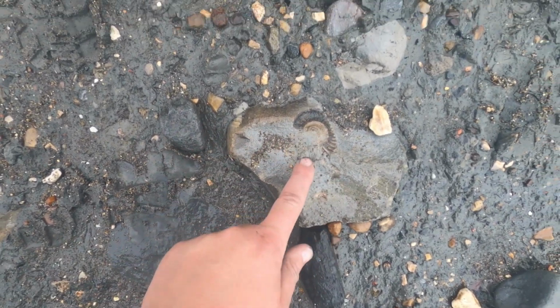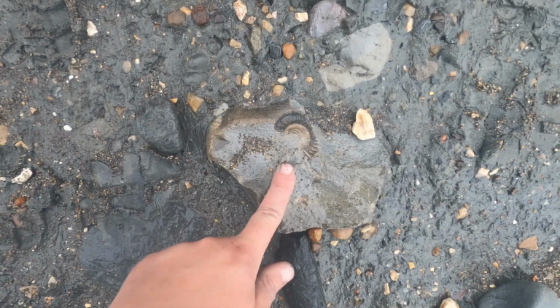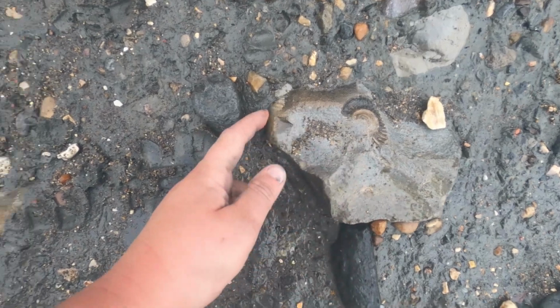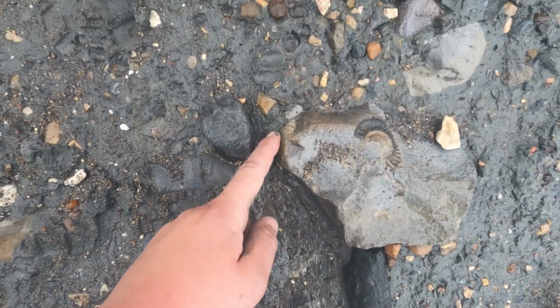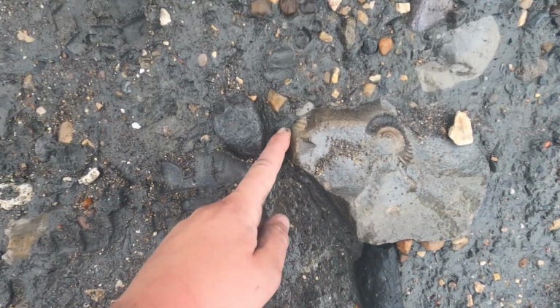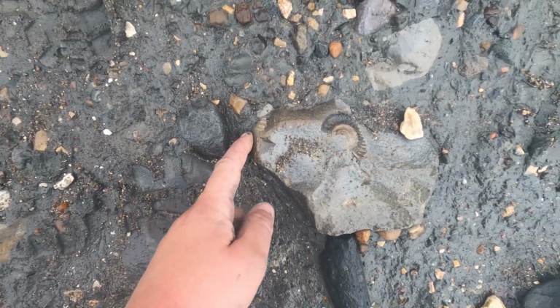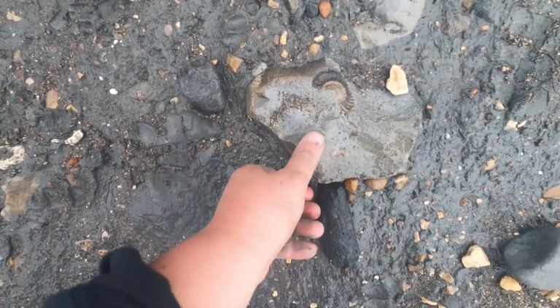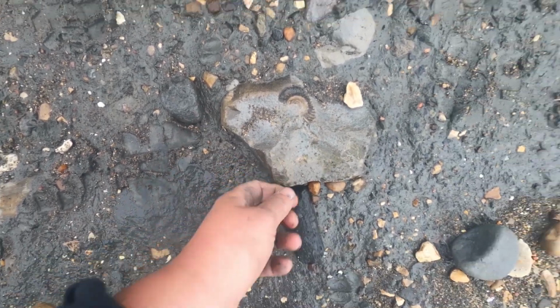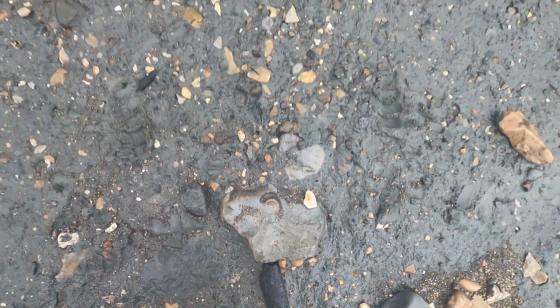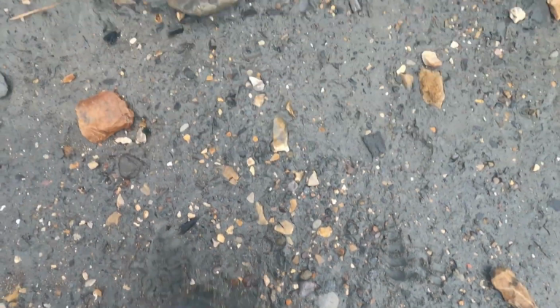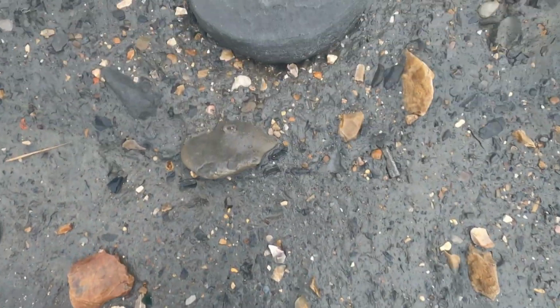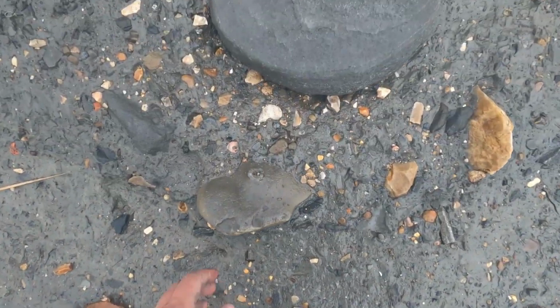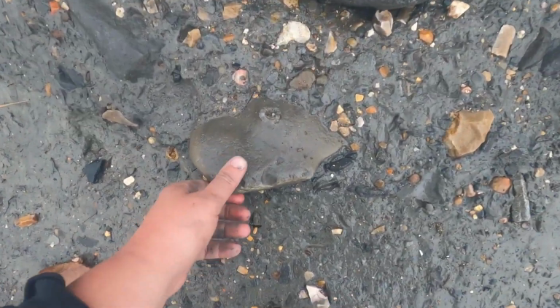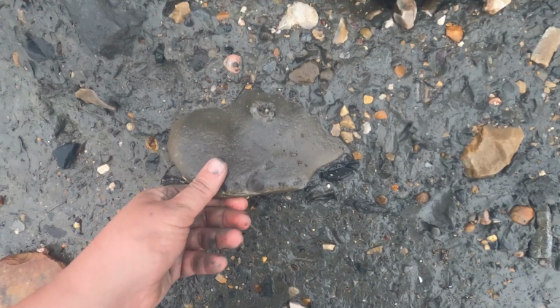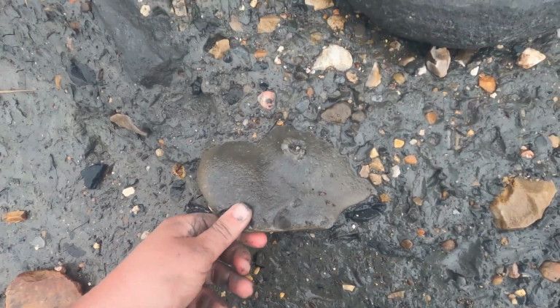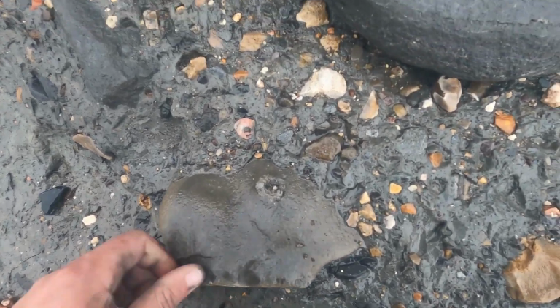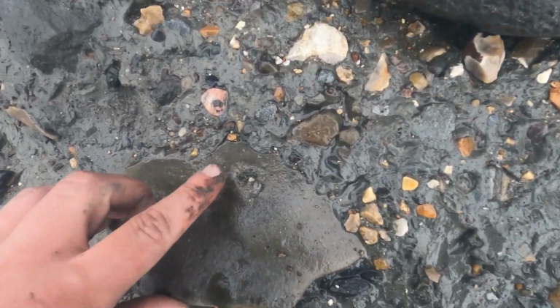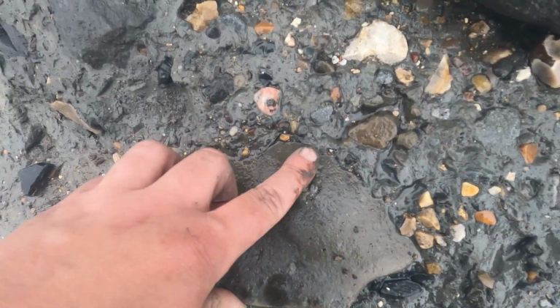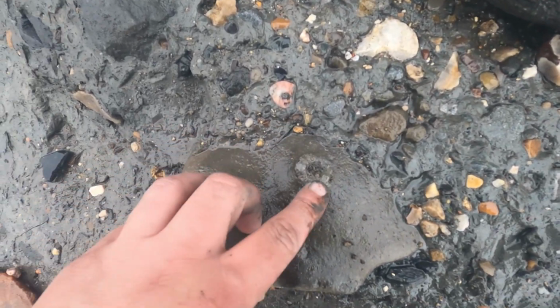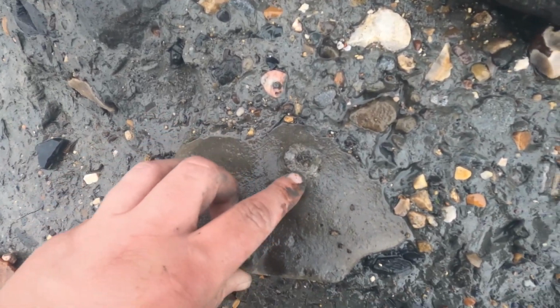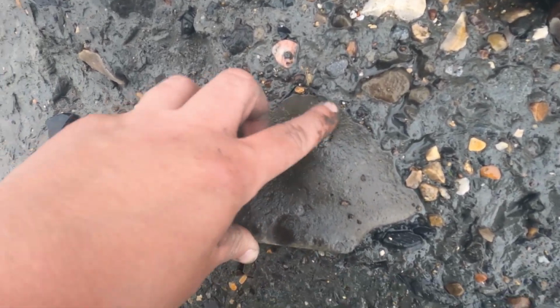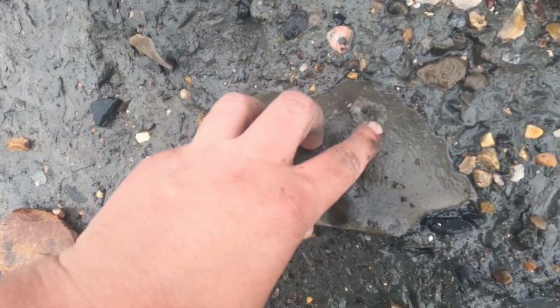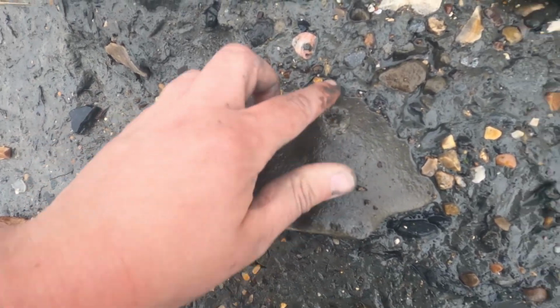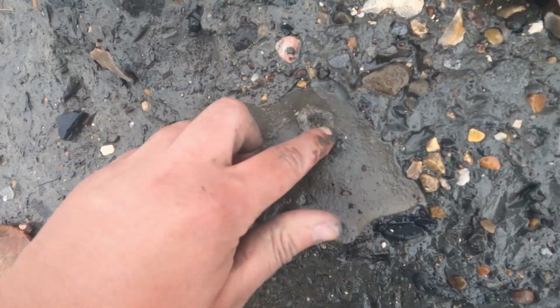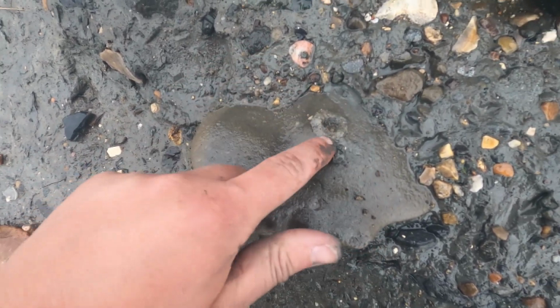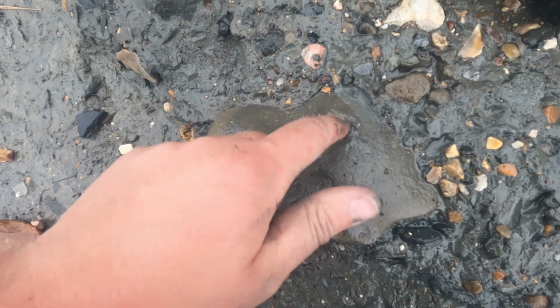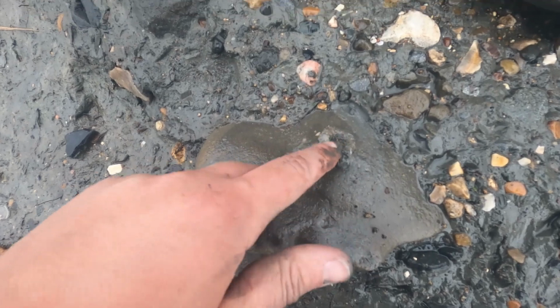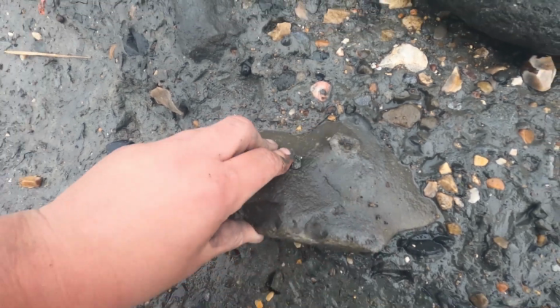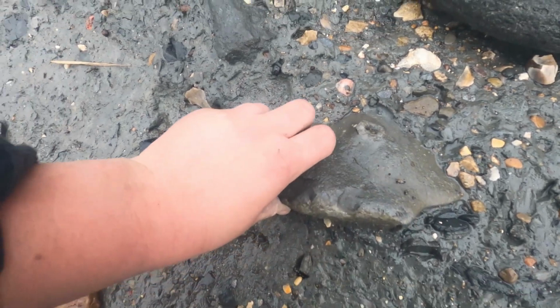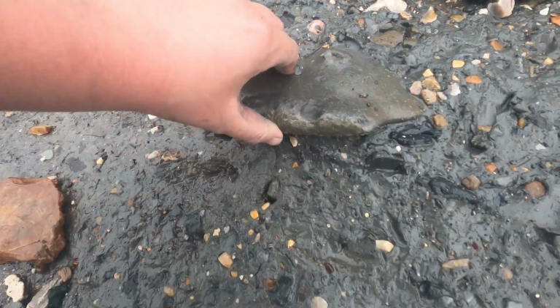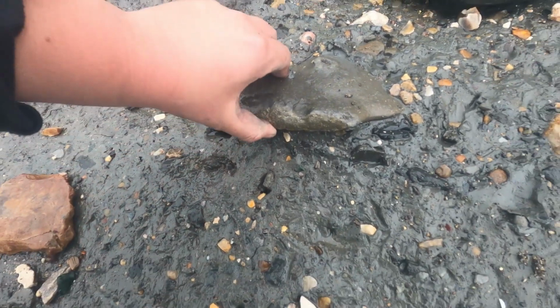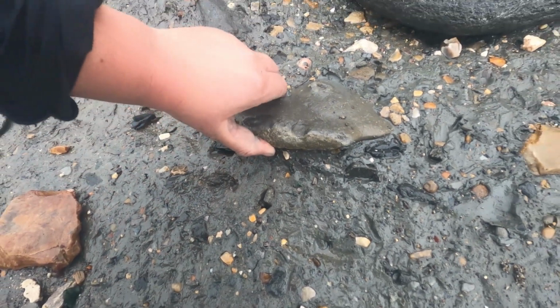Part of a negative there, part of an ammonite chamber there. And just above here, another nodule and the remains of a calcite ammonite — a prominent species — just at the top here. Whether there'll be anything else inside, we'll have to have a look.